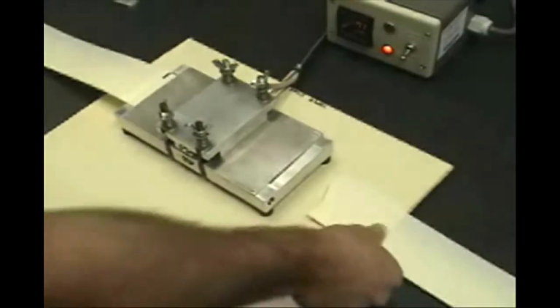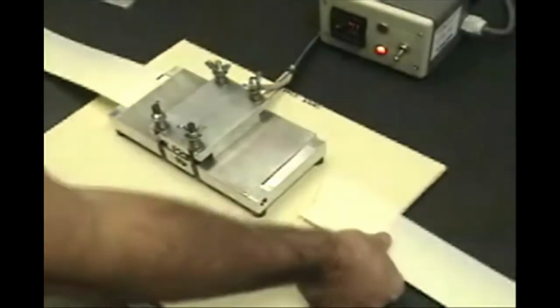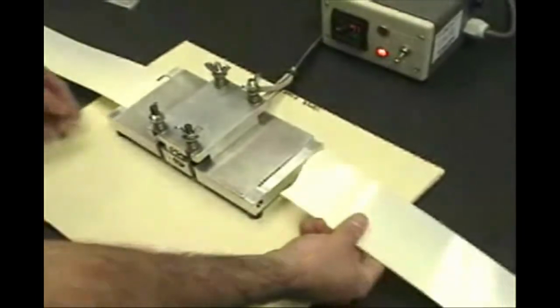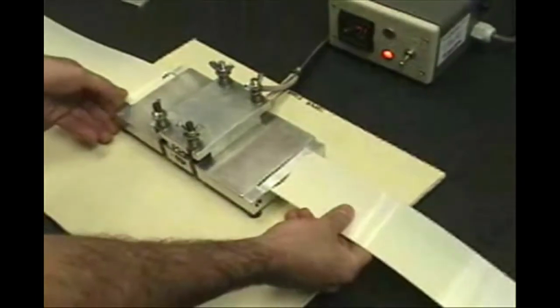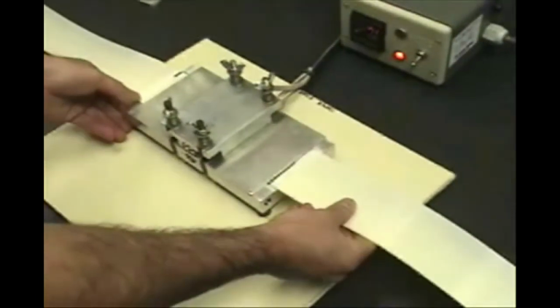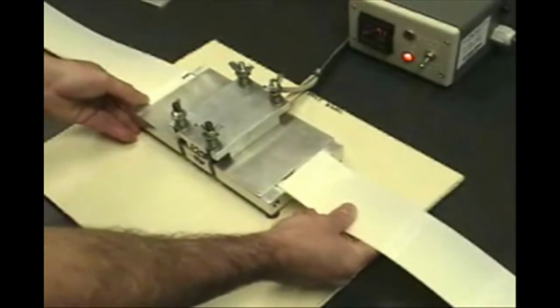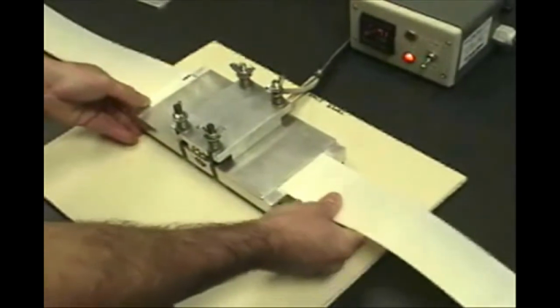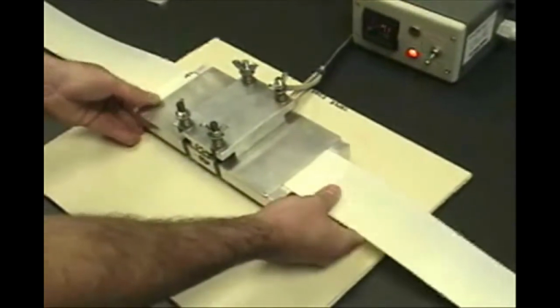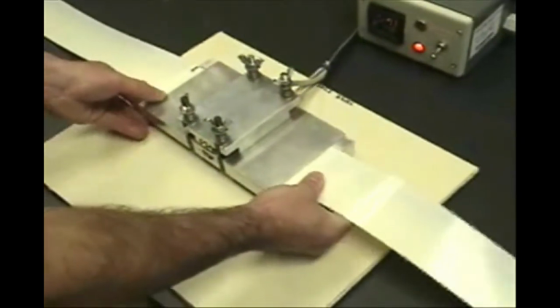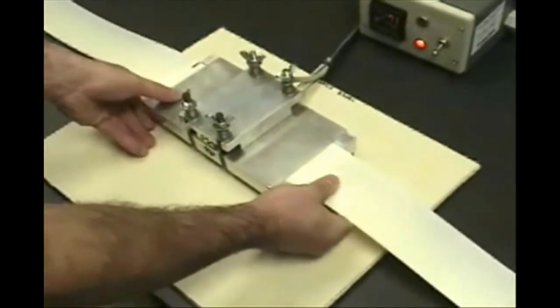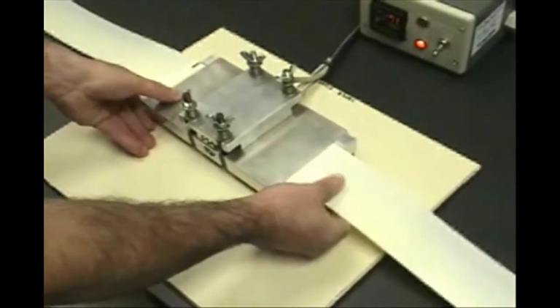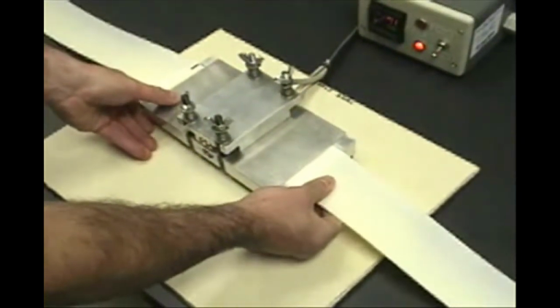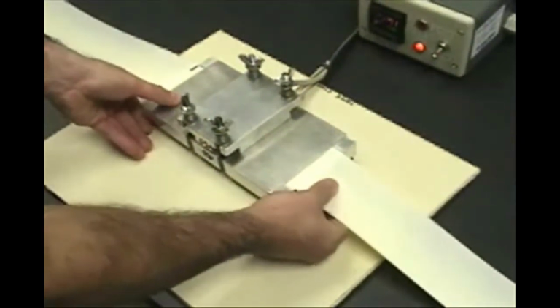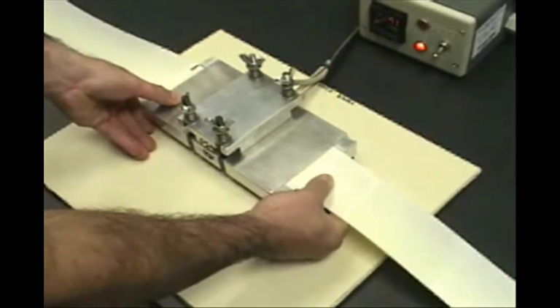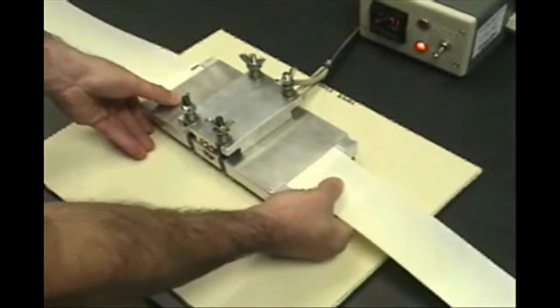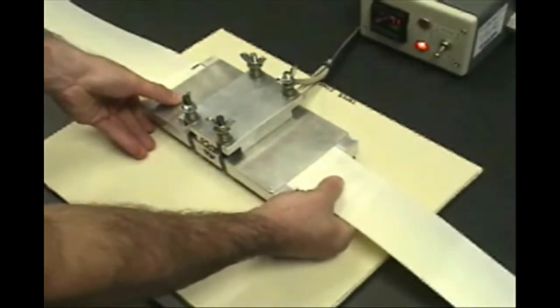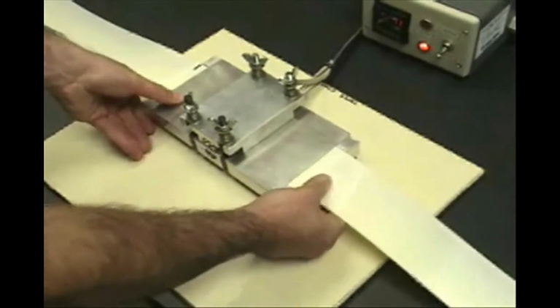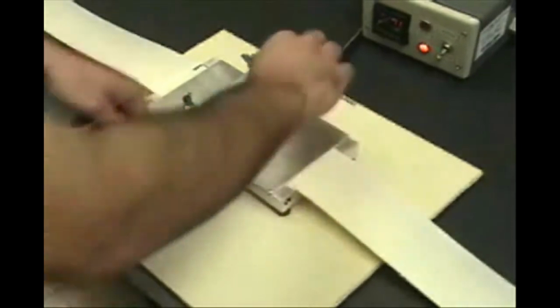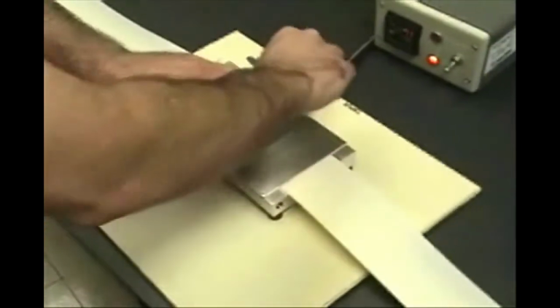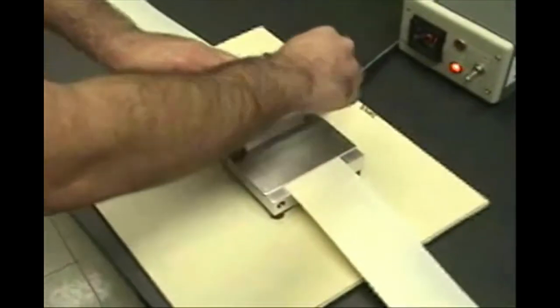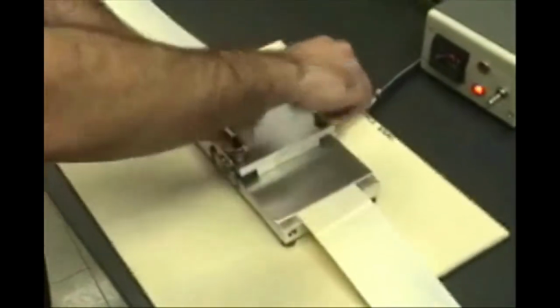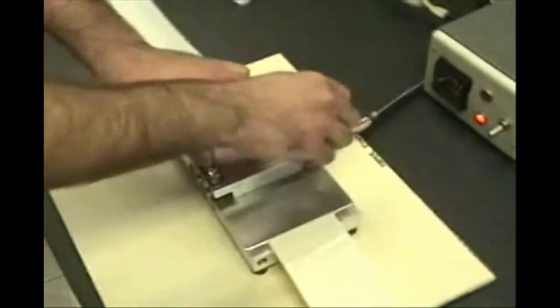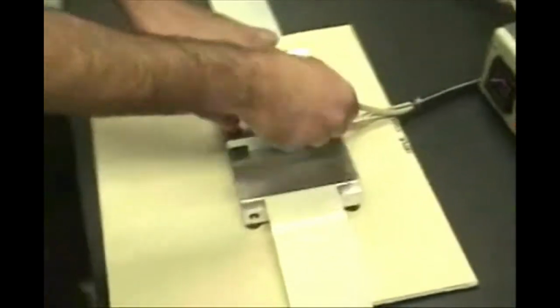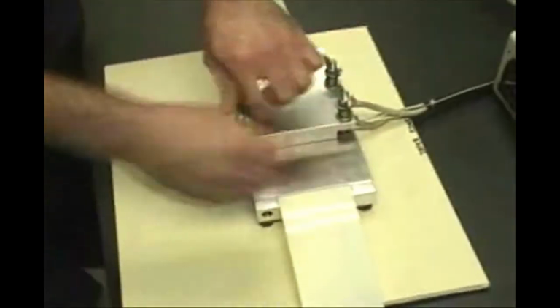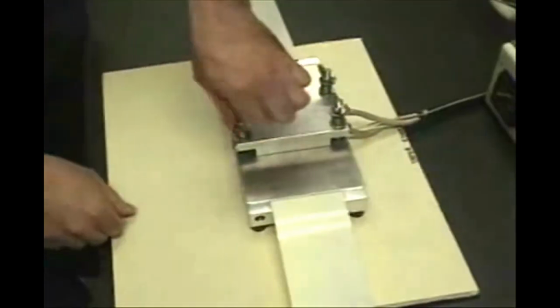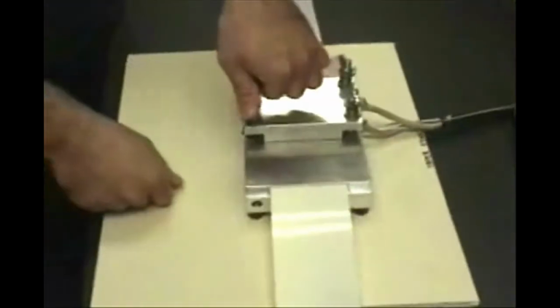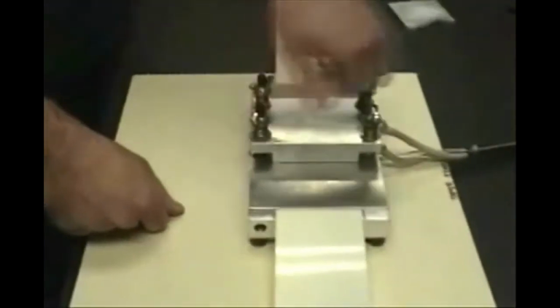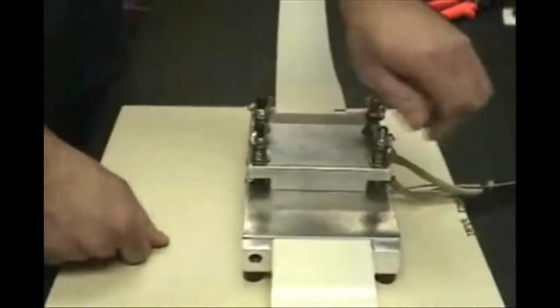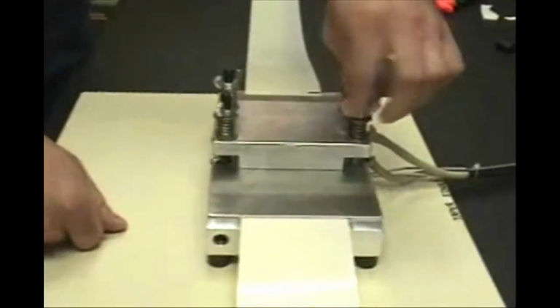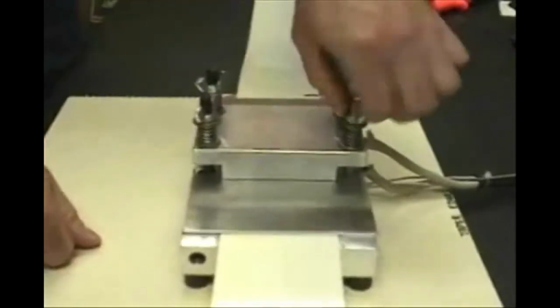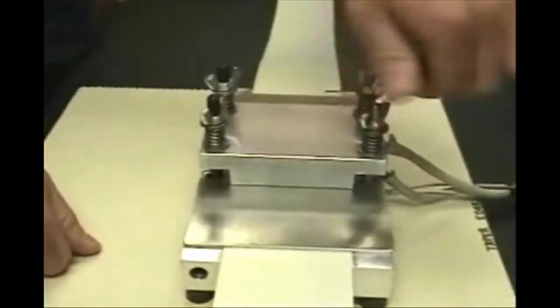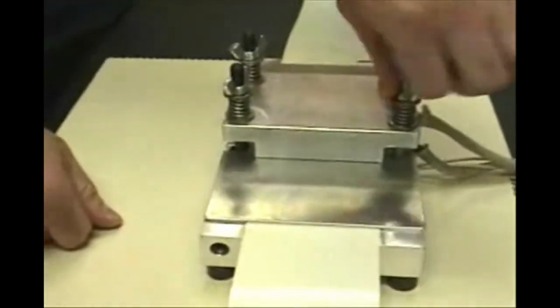Insert the other end of the band into the opposite end of the welding fixture, making sure the two band ends contact. Tighten the wing nuts until the band is secured, and then tighten all four wing nuts evenly until the coil springs are completely compressed.